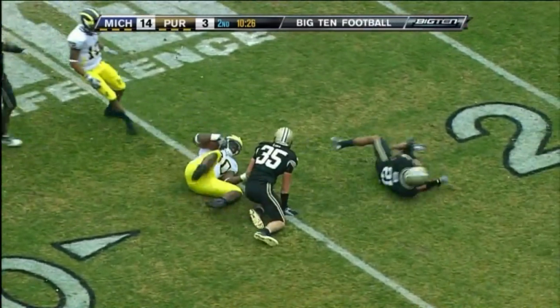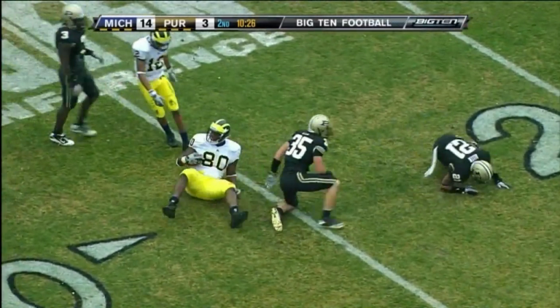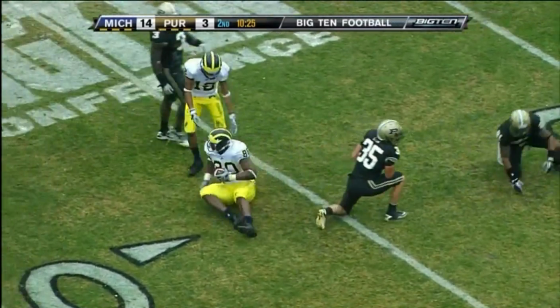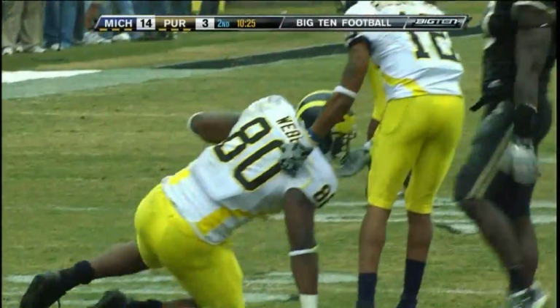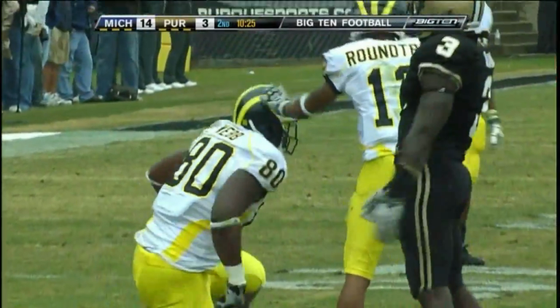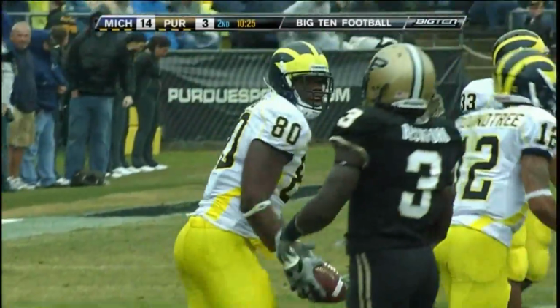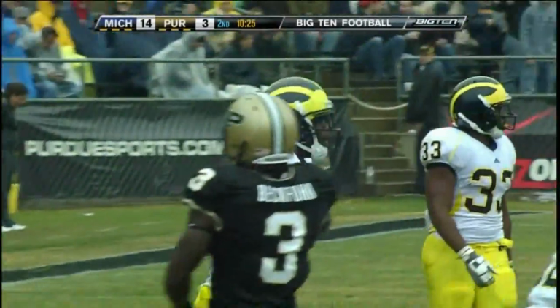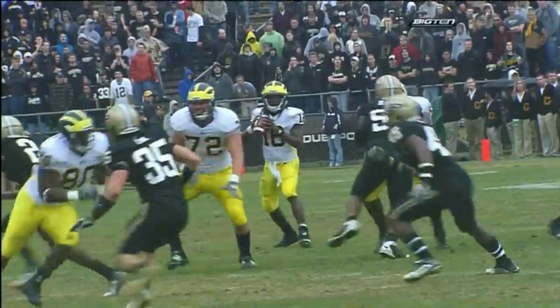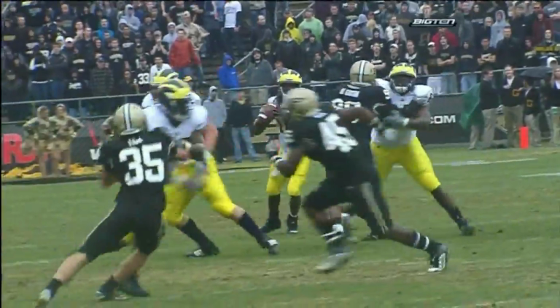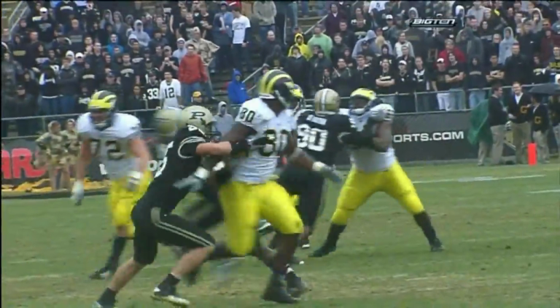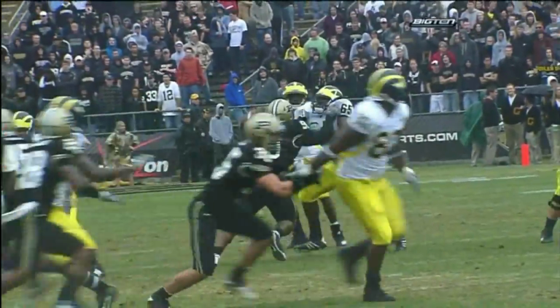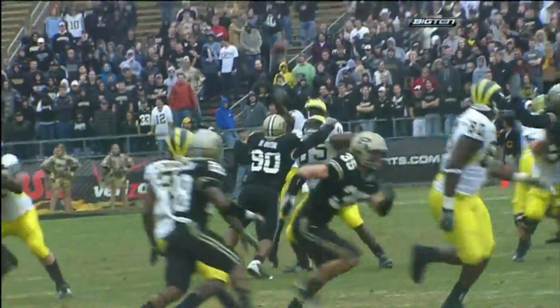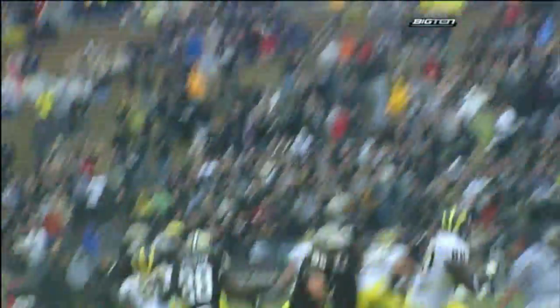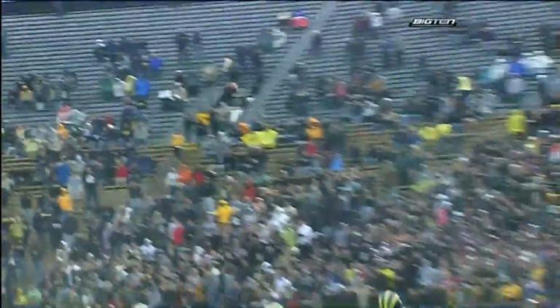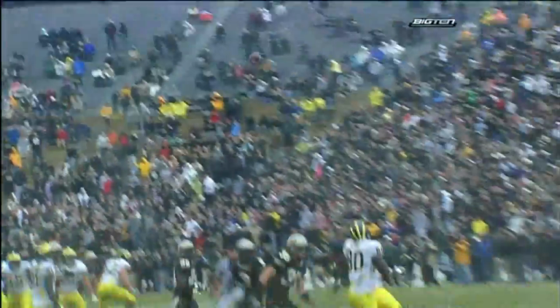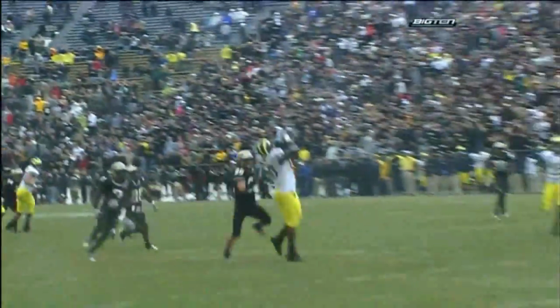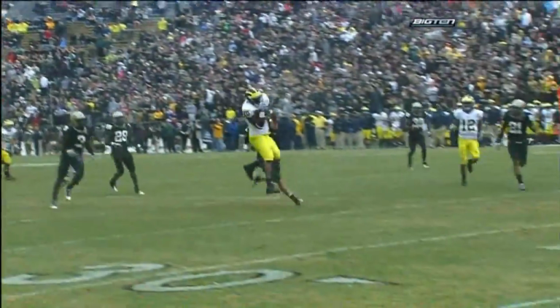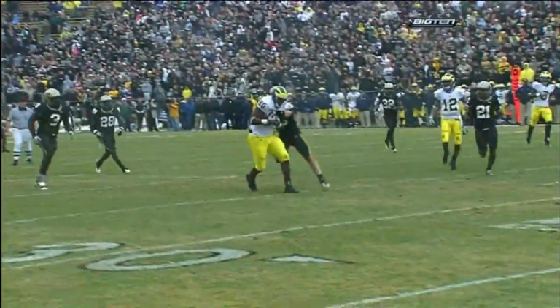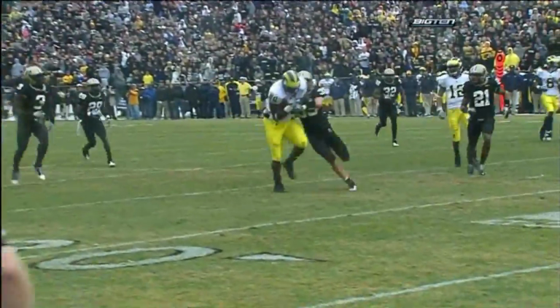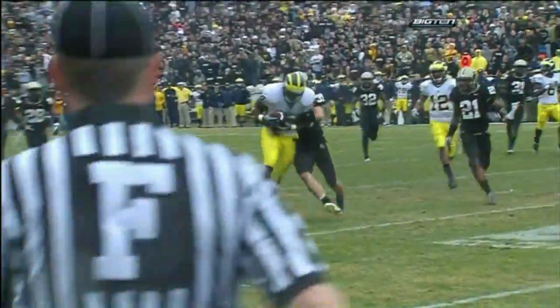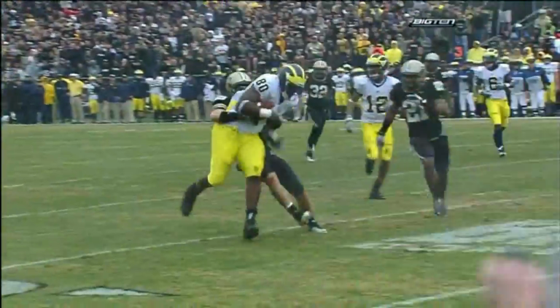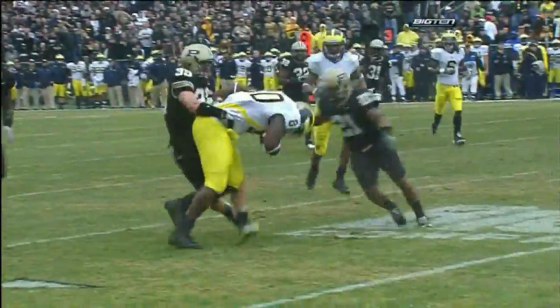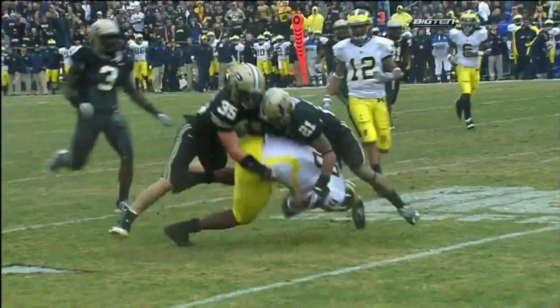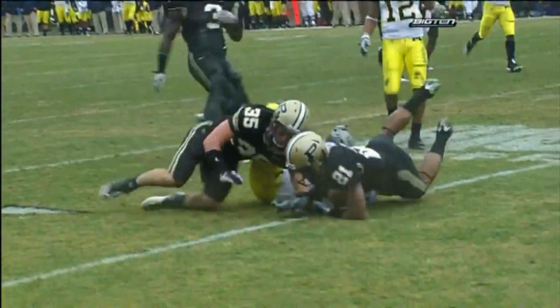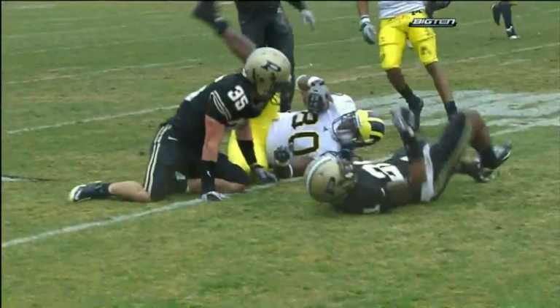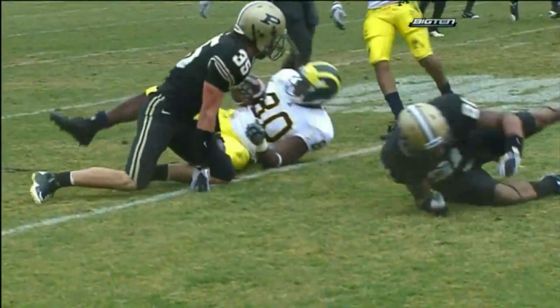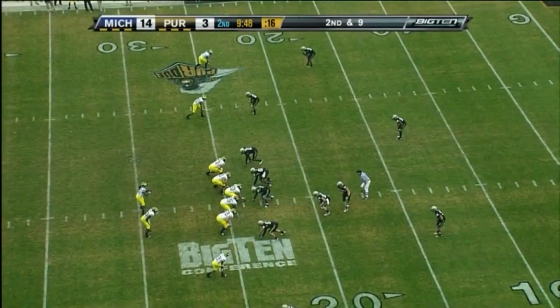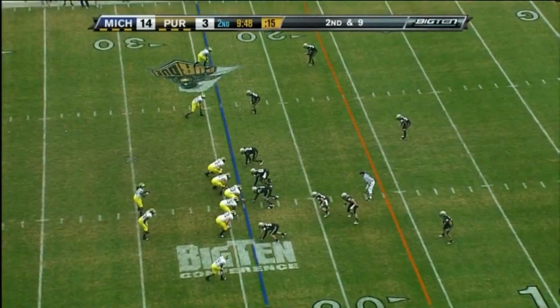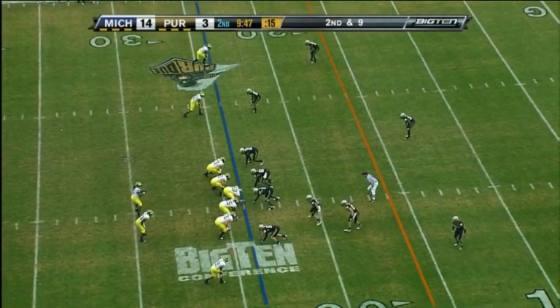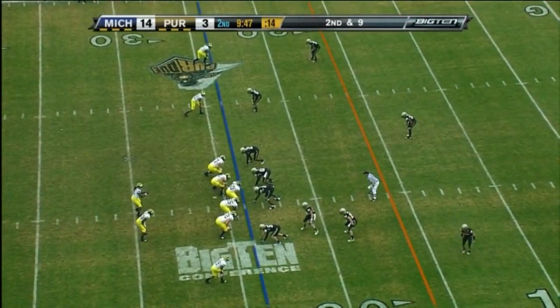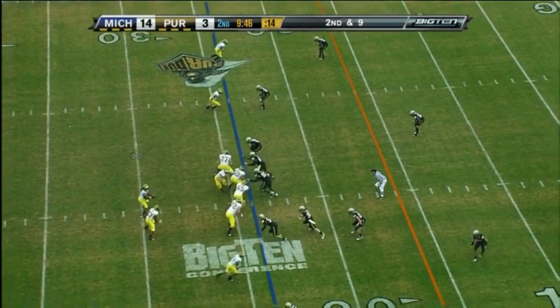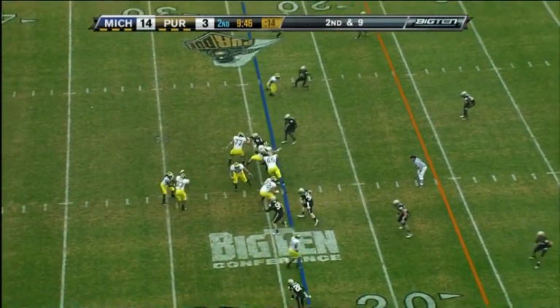All the way down to the 25-yard line. The challenge is that you have to honor the run by Michigan and the option, and then you get this old tight end play that pops loose in the seam. Got to weather Michigan's offensive attack.